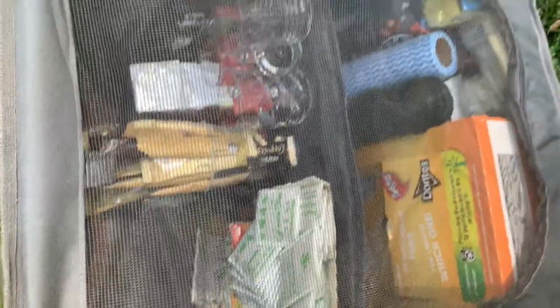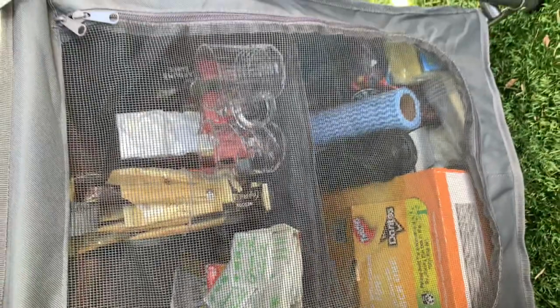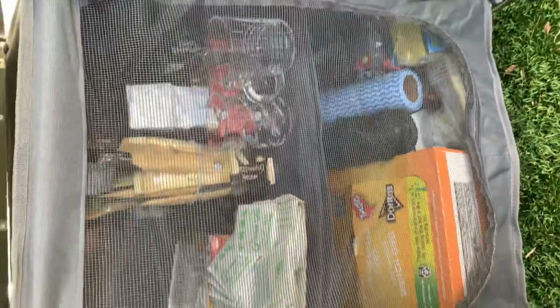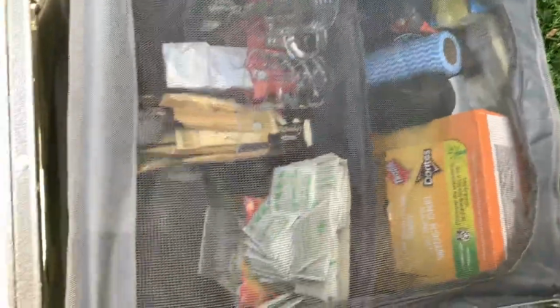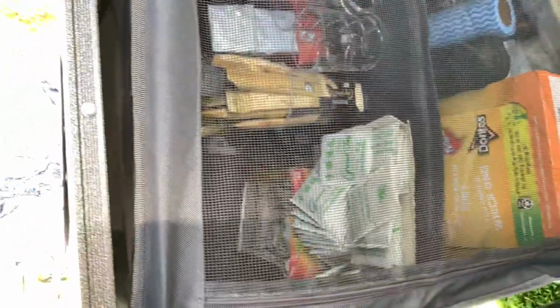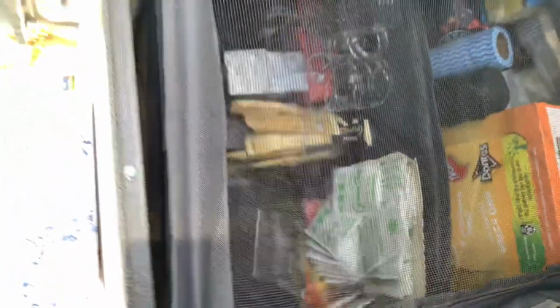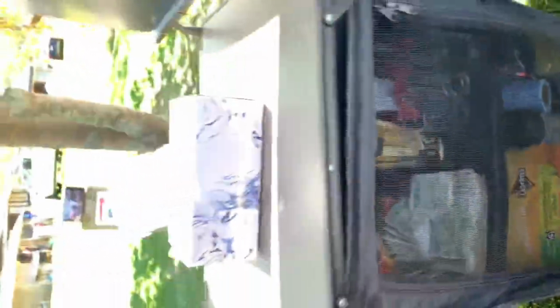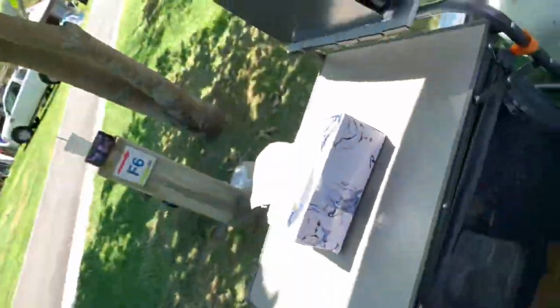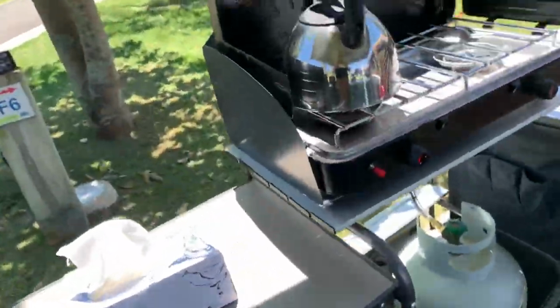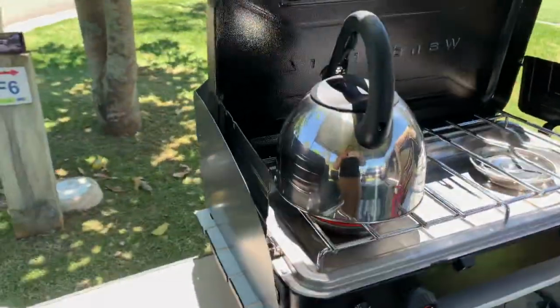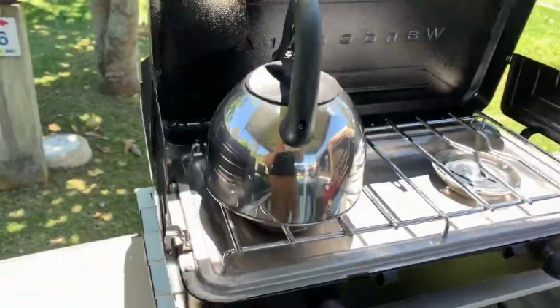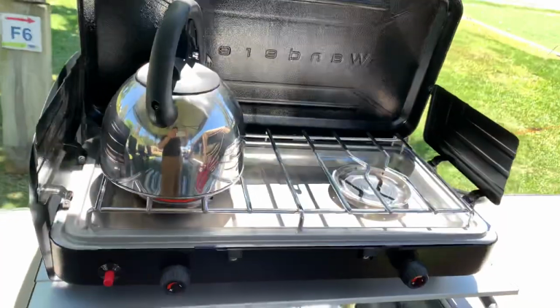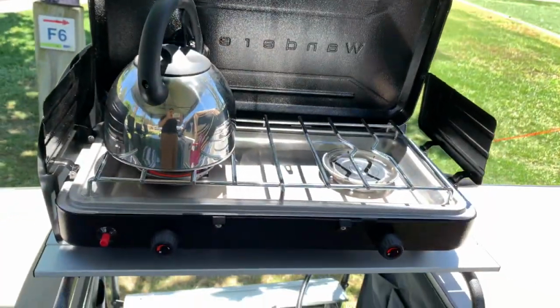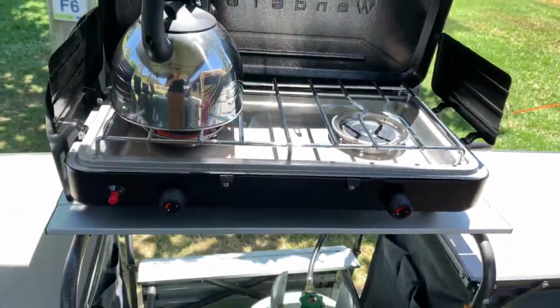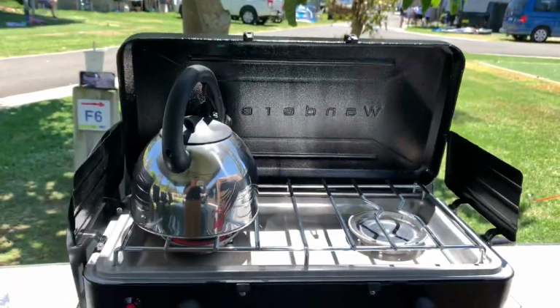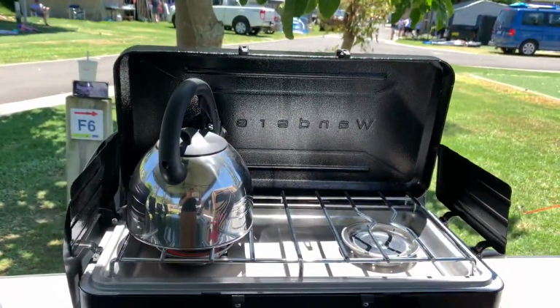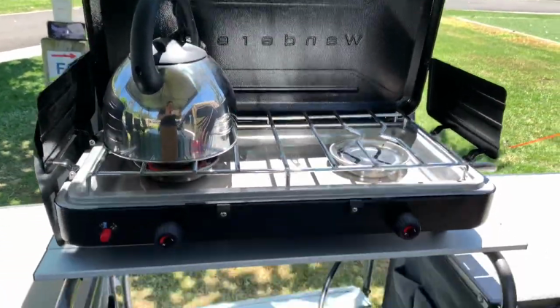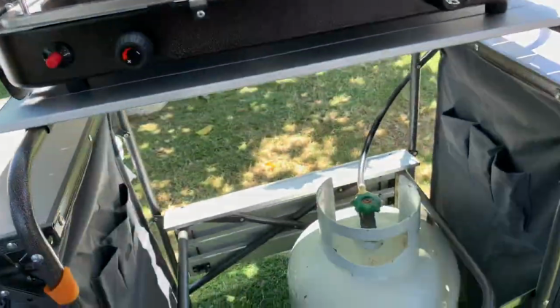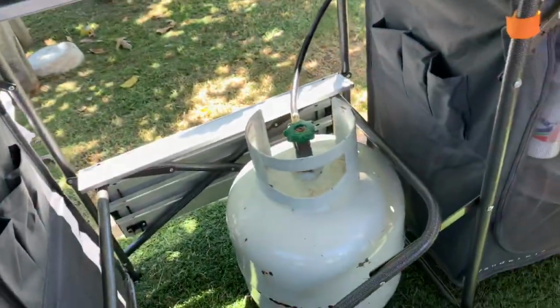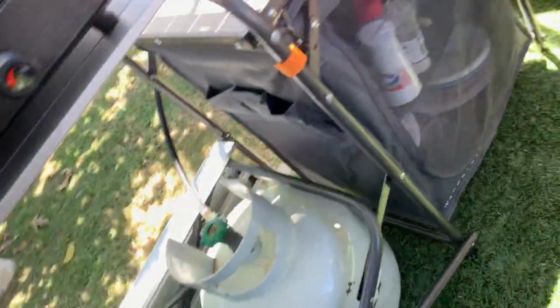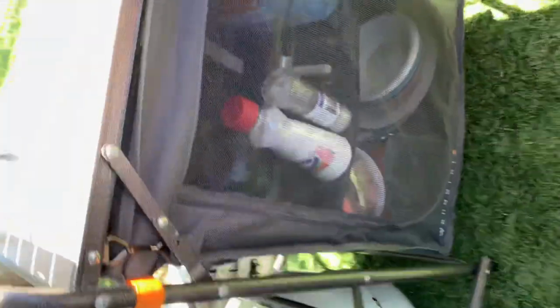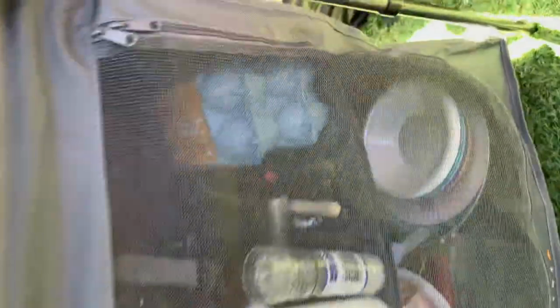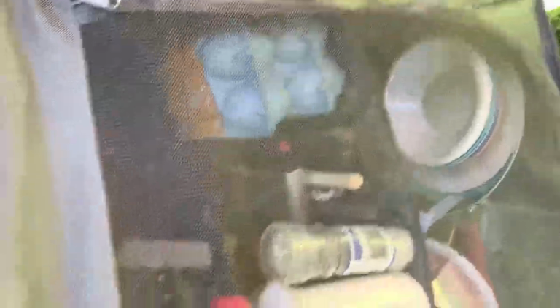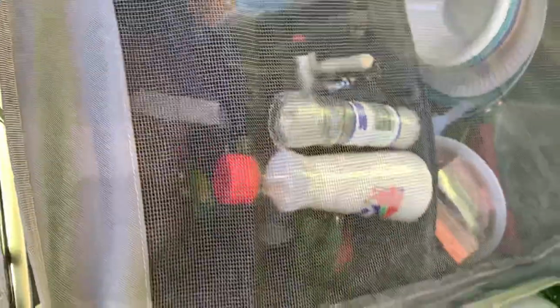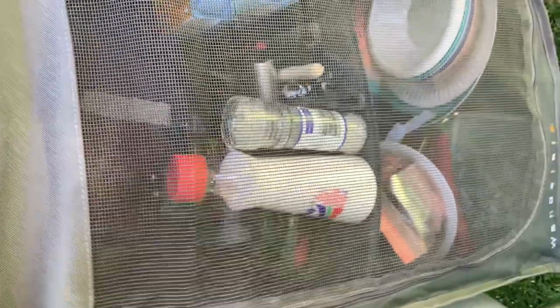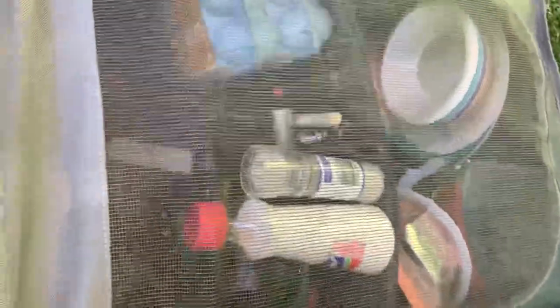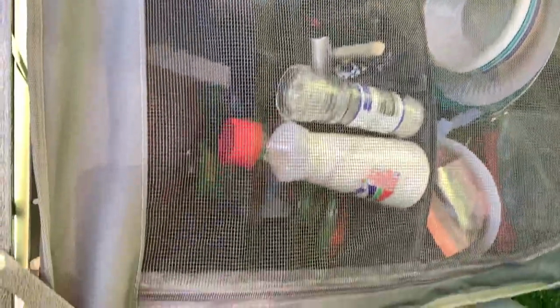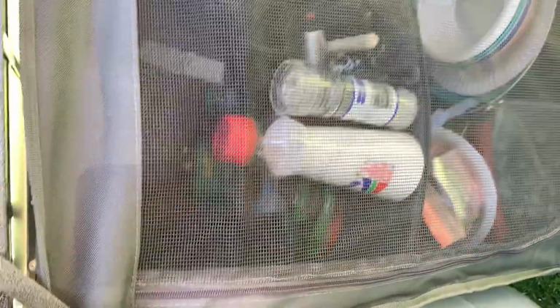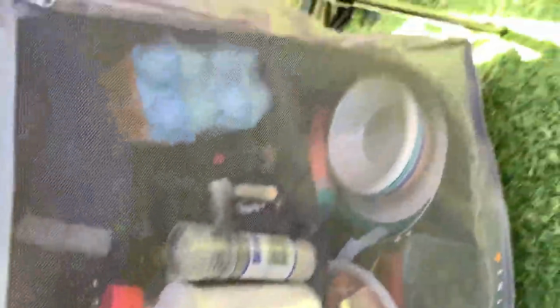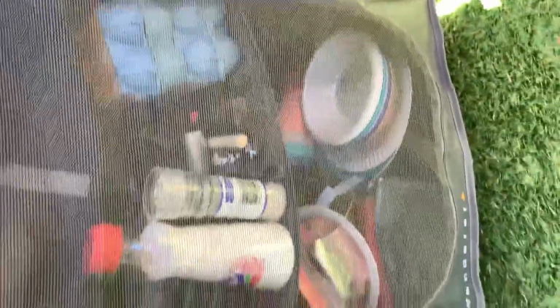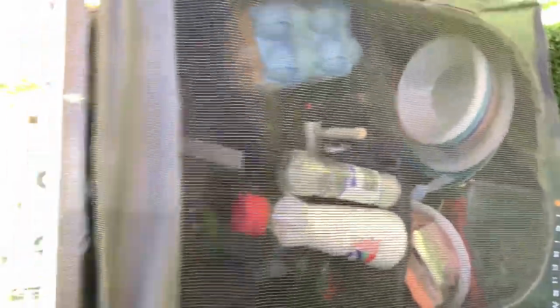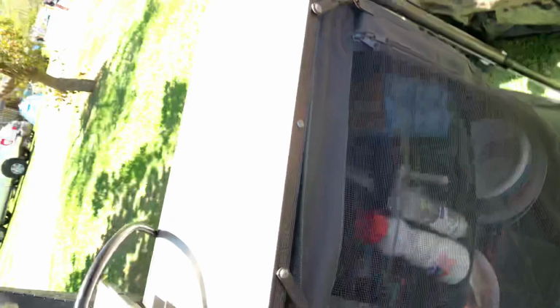The pantry has got tea and some snacks, some cups and coffee and stuff. This is our kettle — the water's boiling — and the gas tank. This is the other side of the pantry where we put the eggs and the spices and plates and stuff.